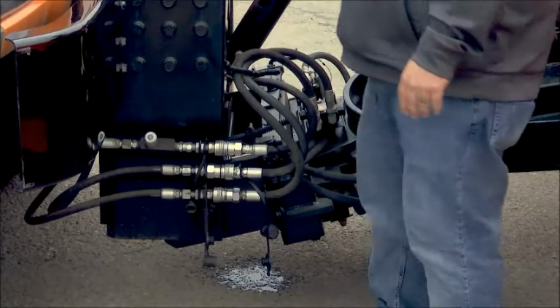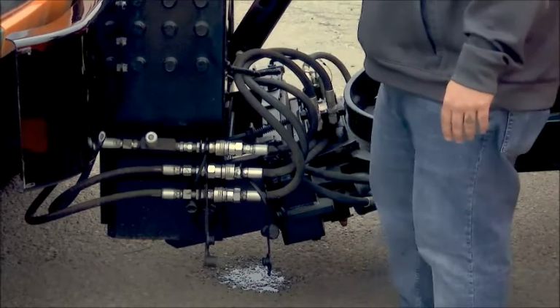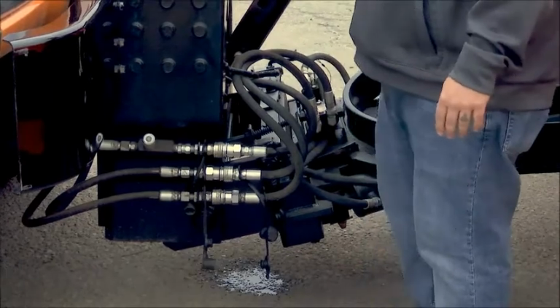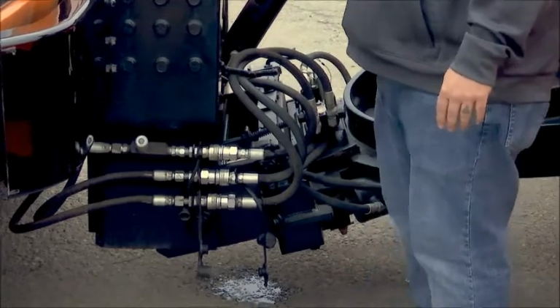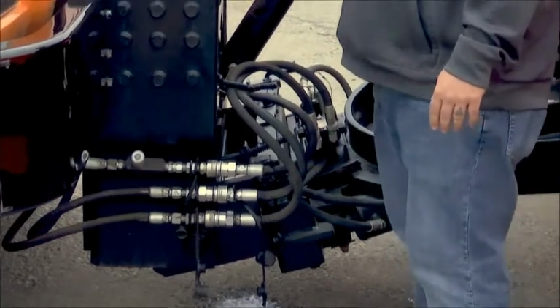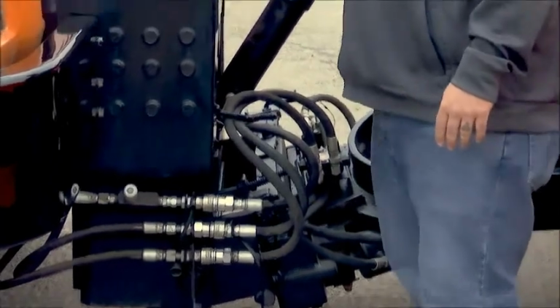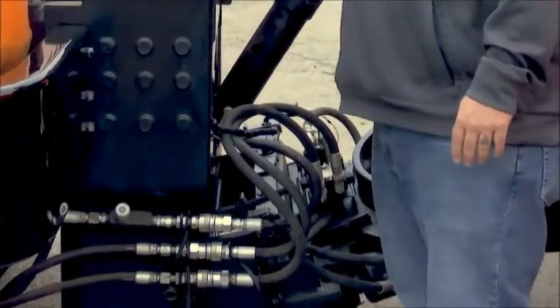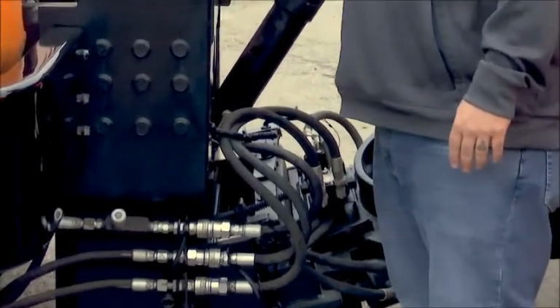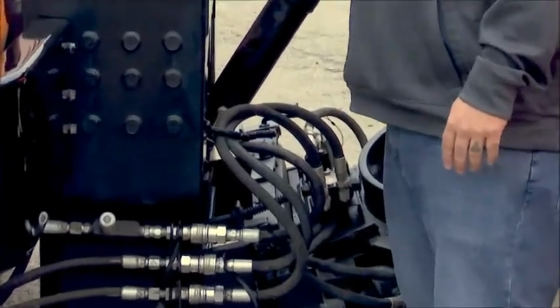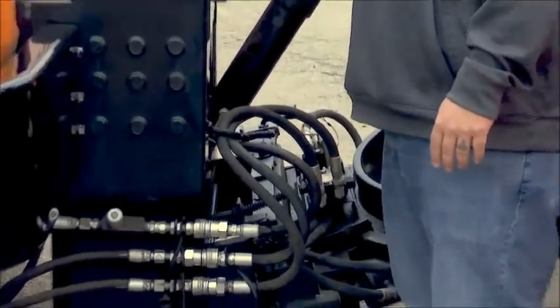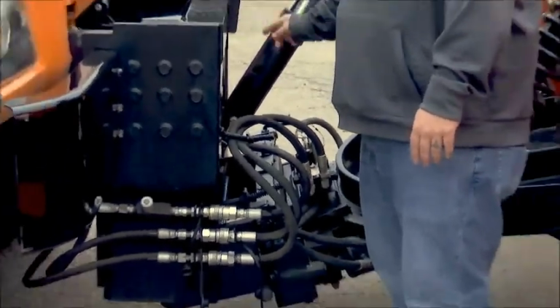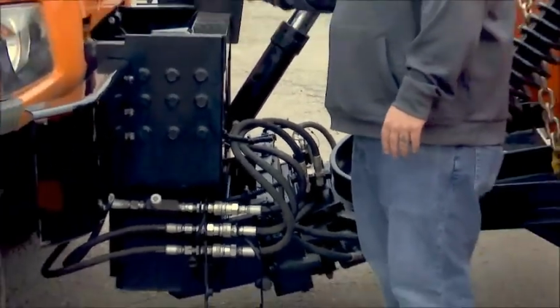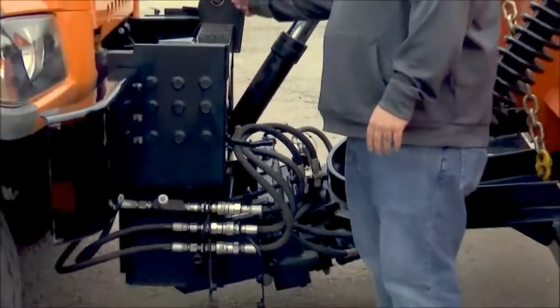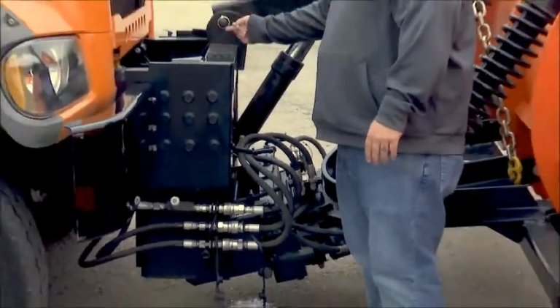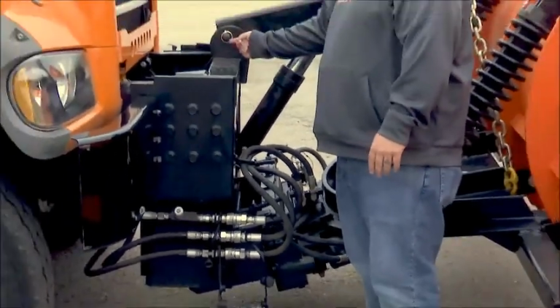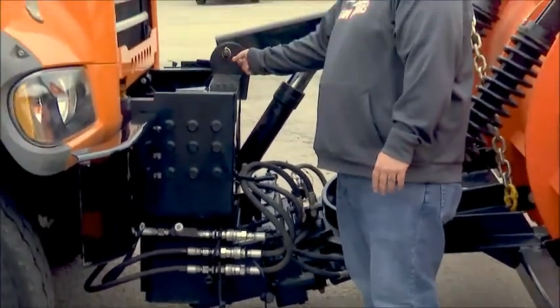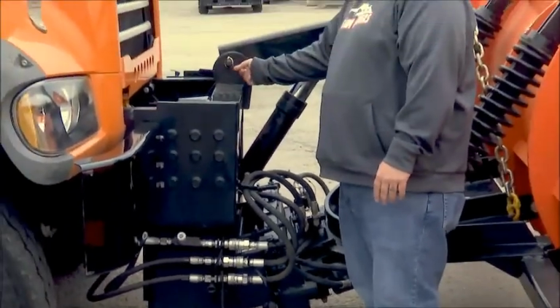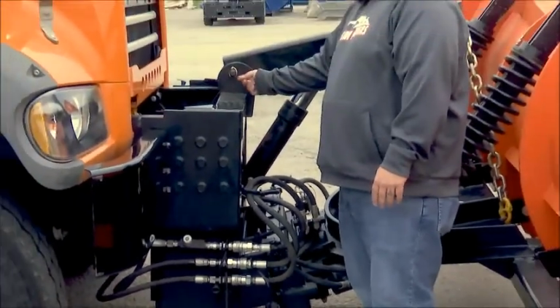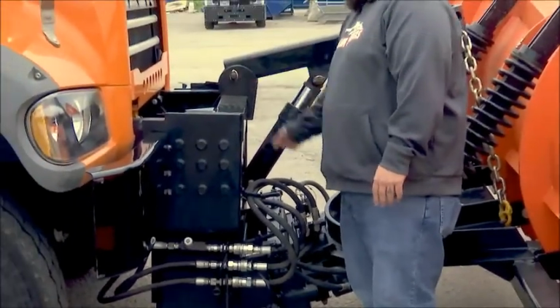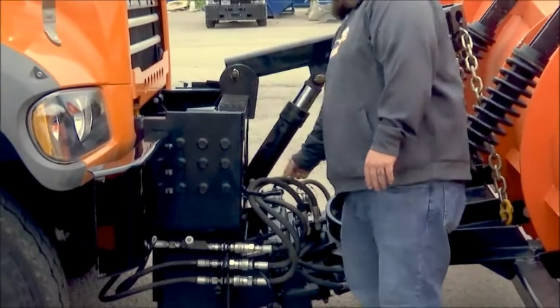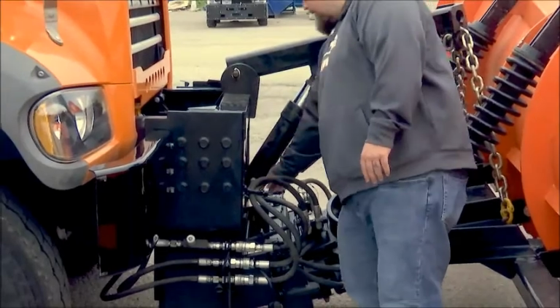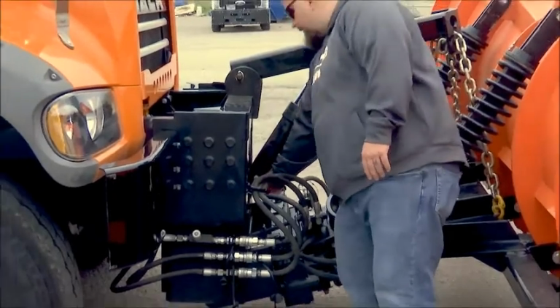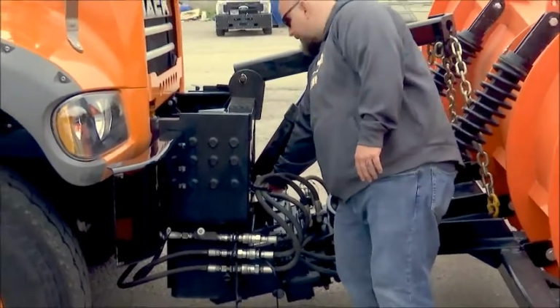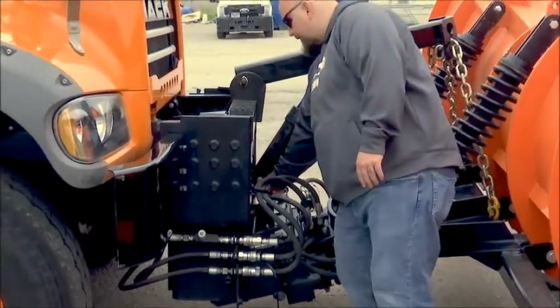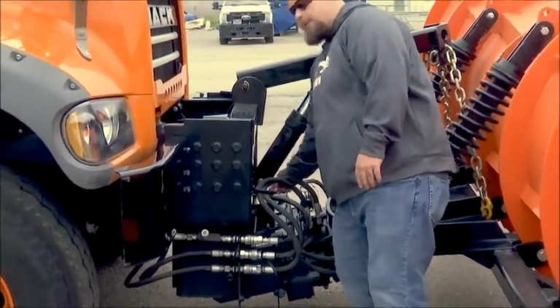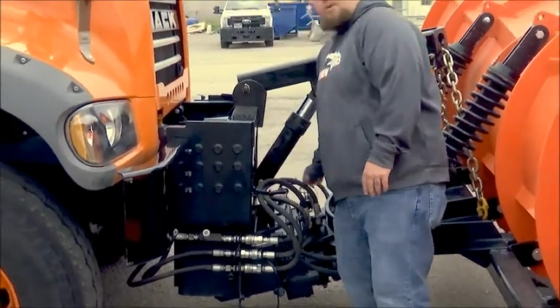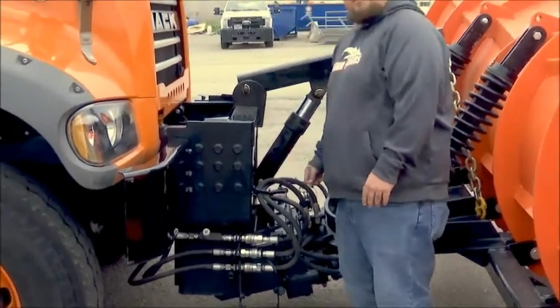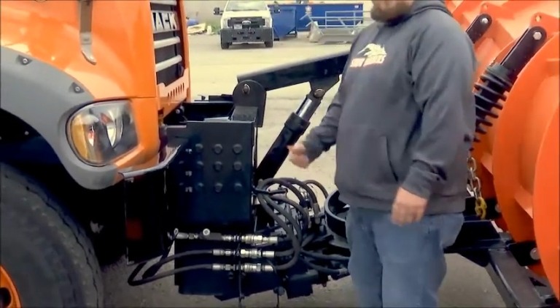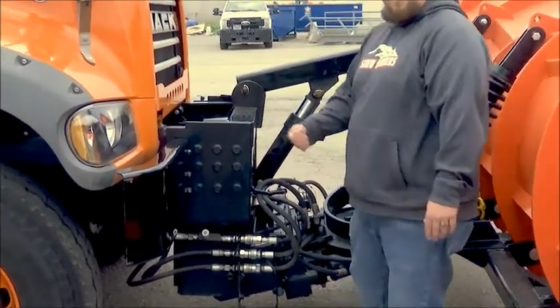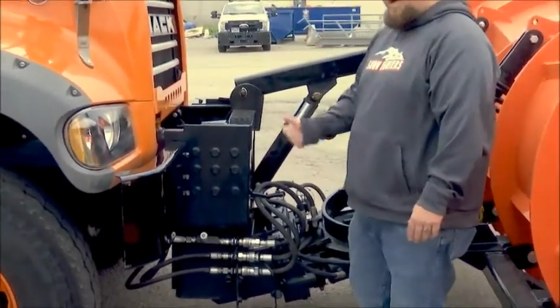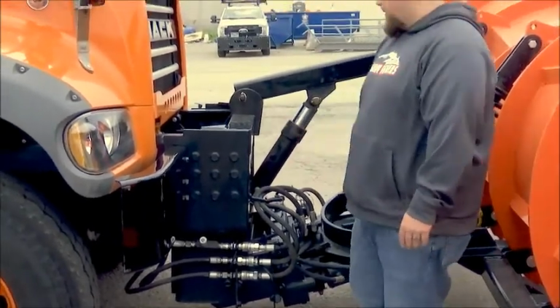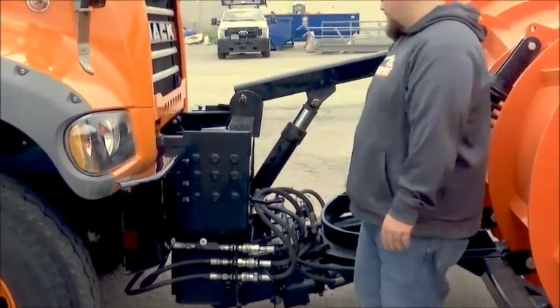Another thing you're going to want to look at are your pins for your stinger. You want to make sure you have these safety cotter pins on the ends of each one of them so they don't pop out and come loose.